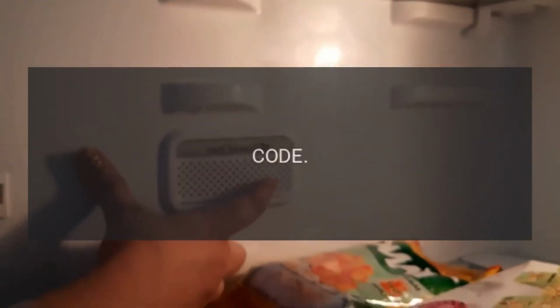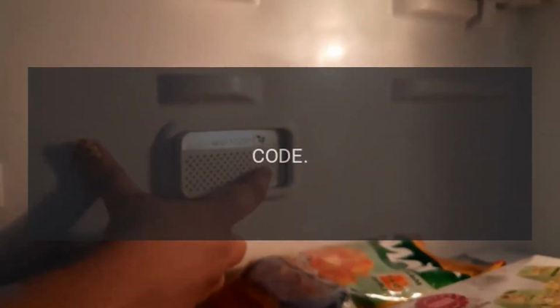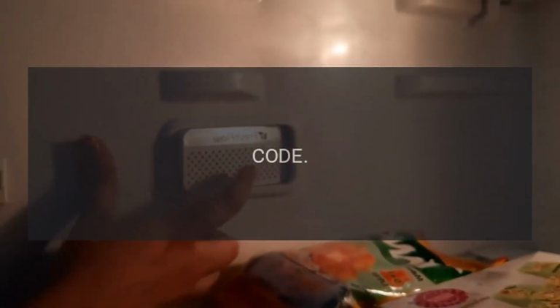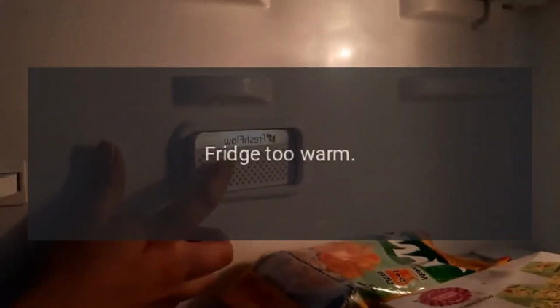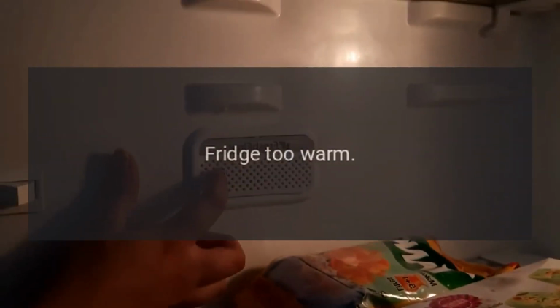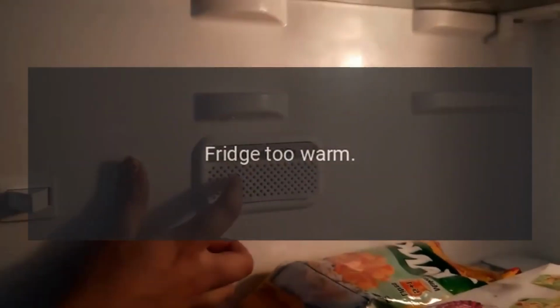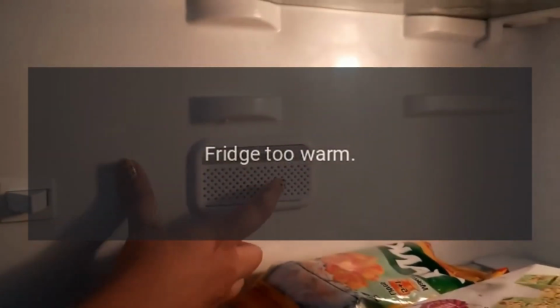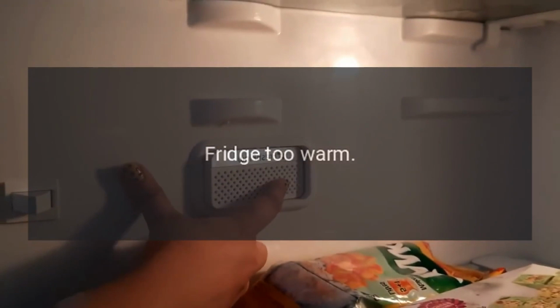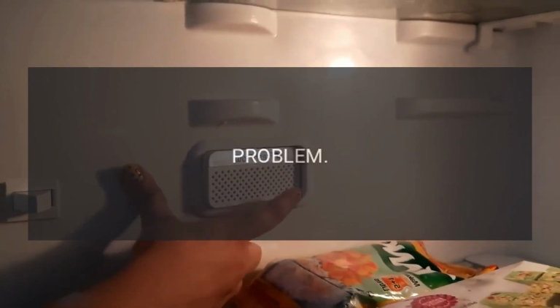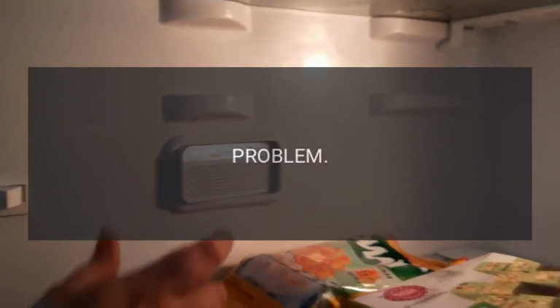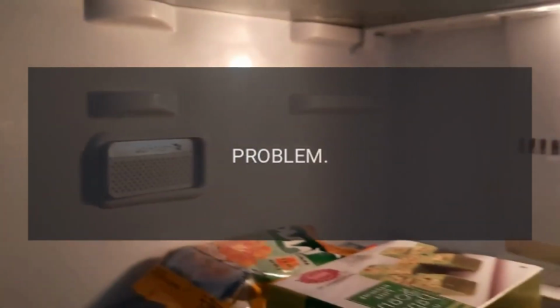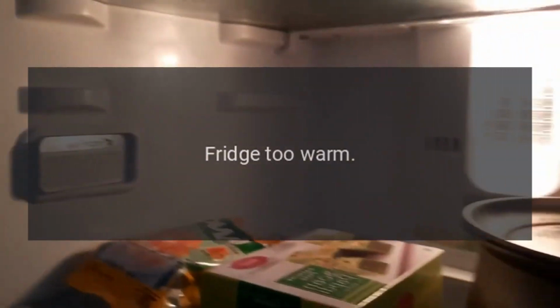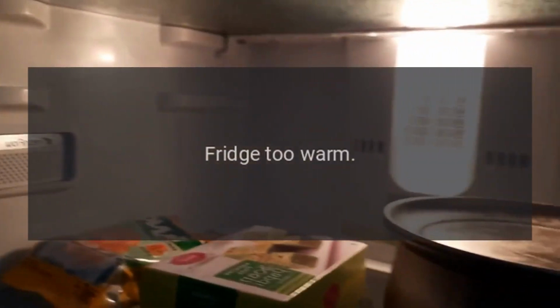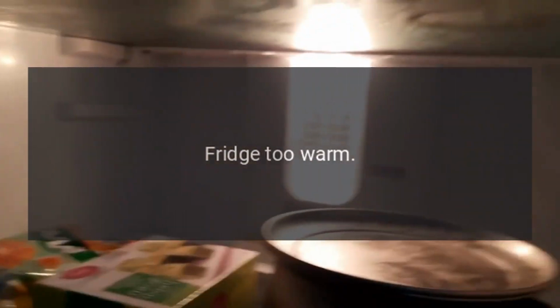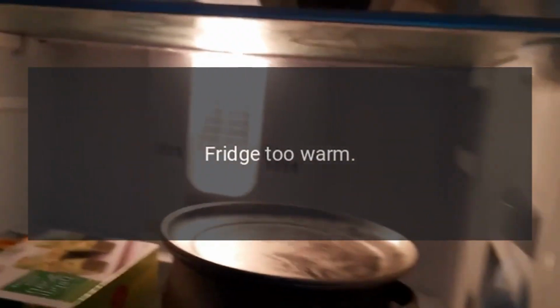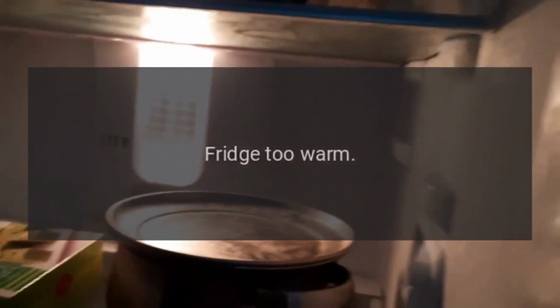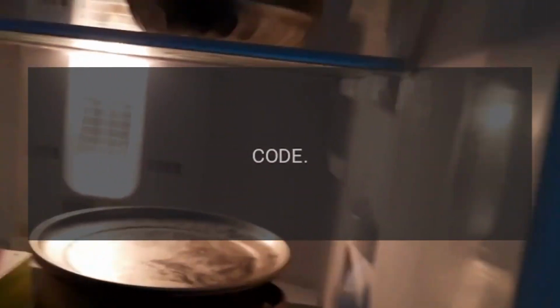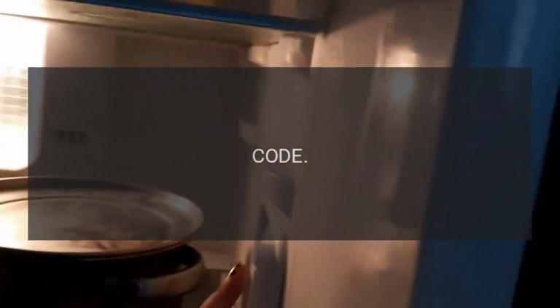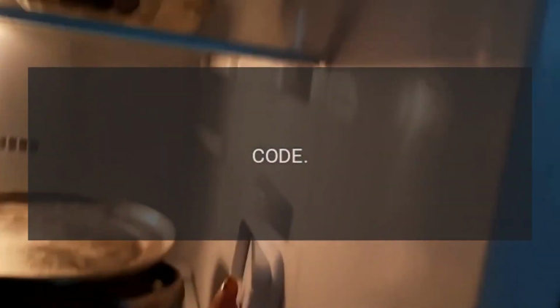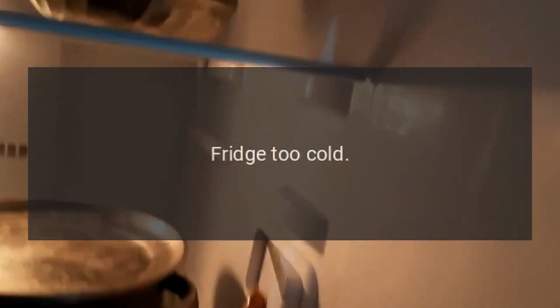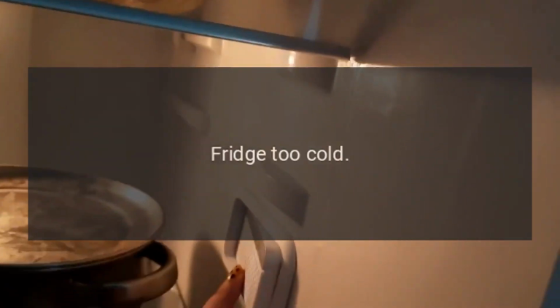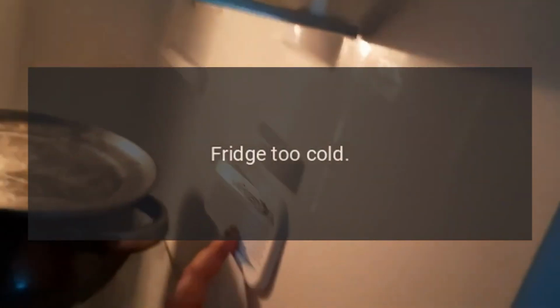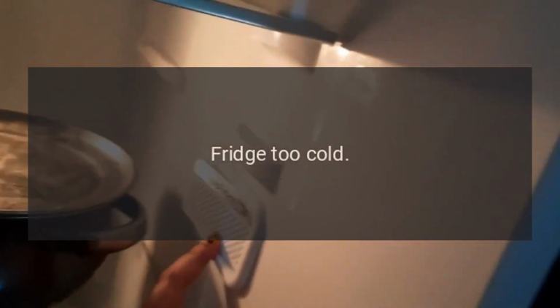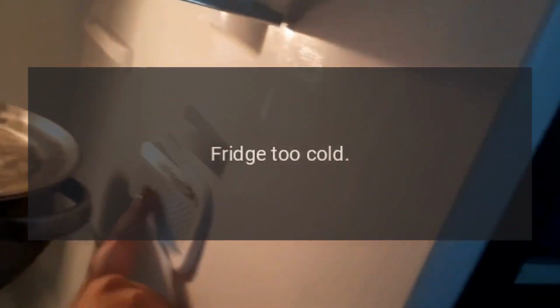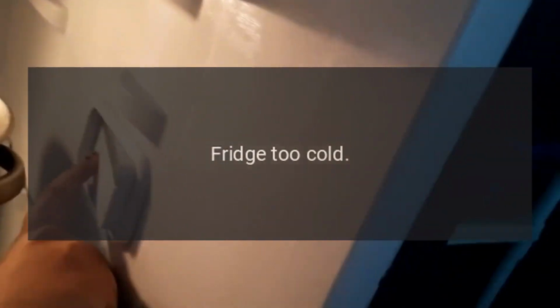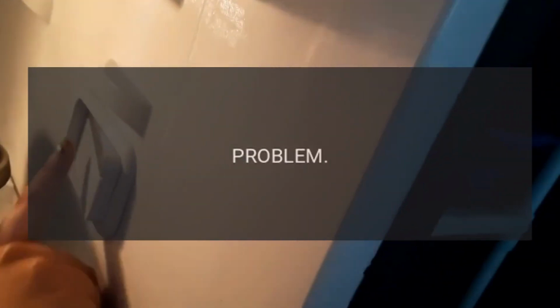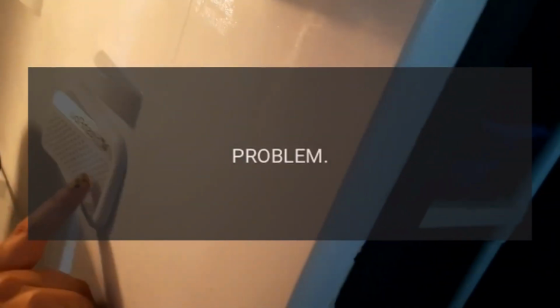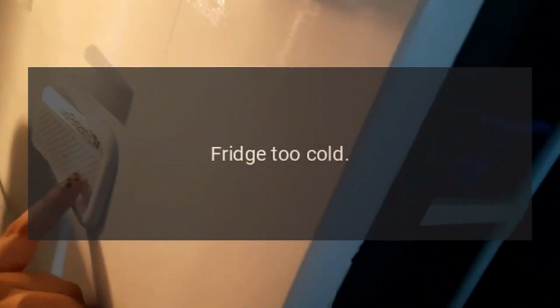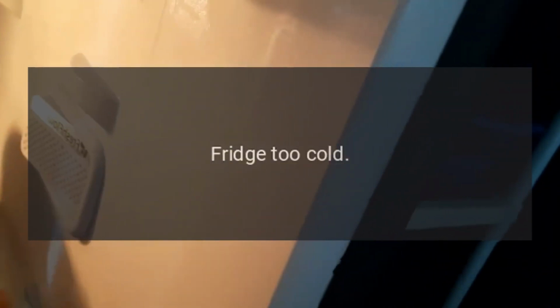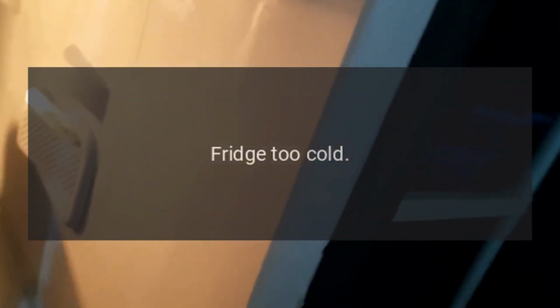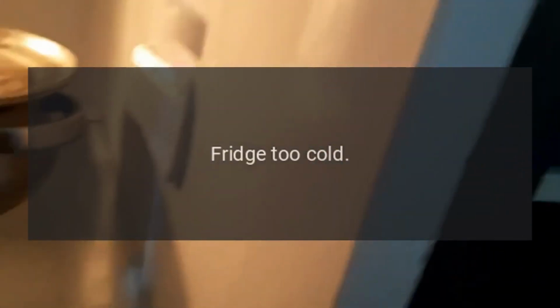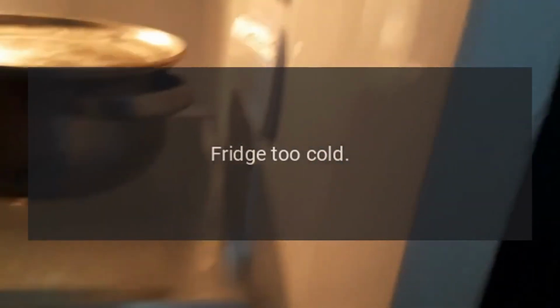Code: Fridge Too Warm. Problem: Fridge too warm. Code: Fridge Too Cold. Problem: Fridge too cold.